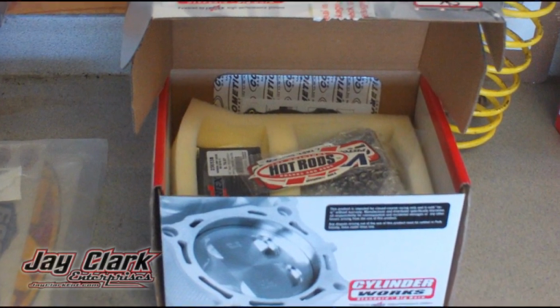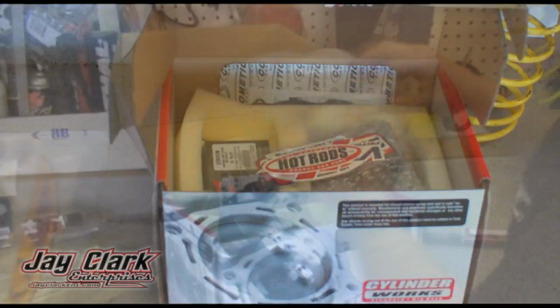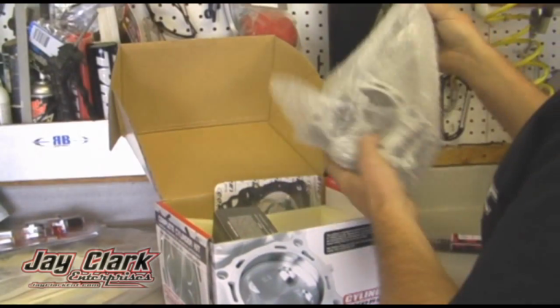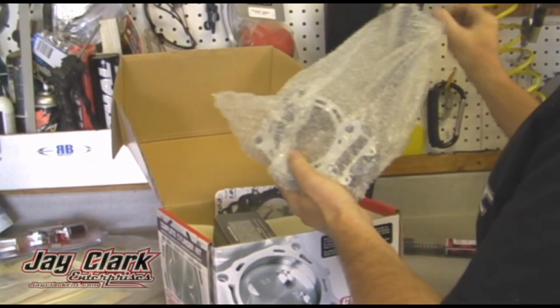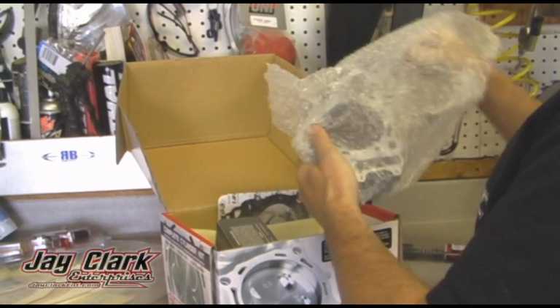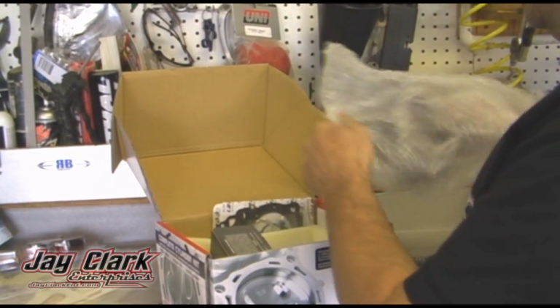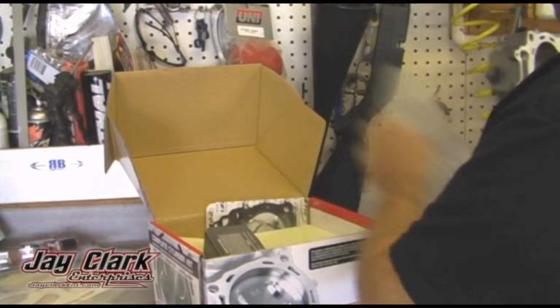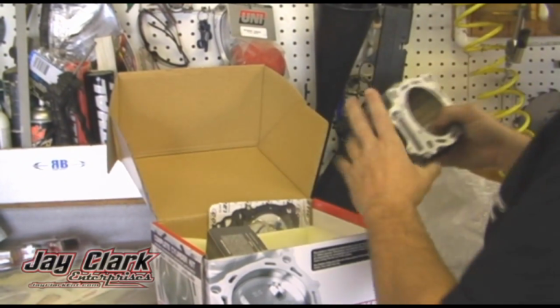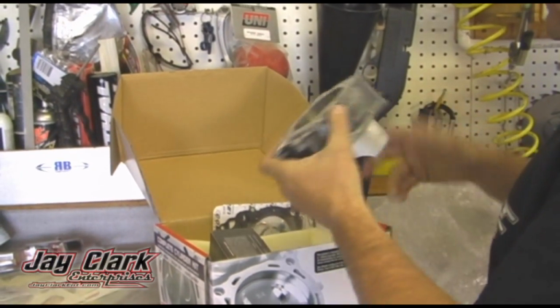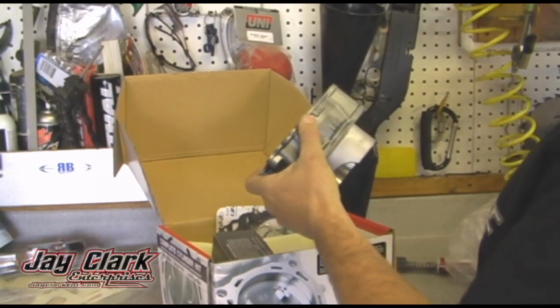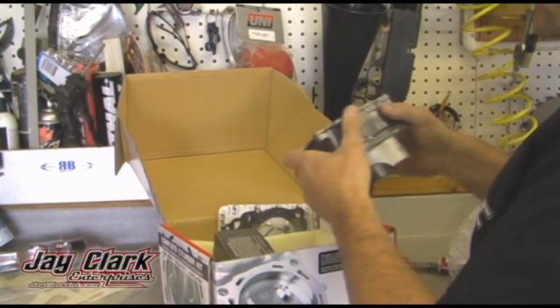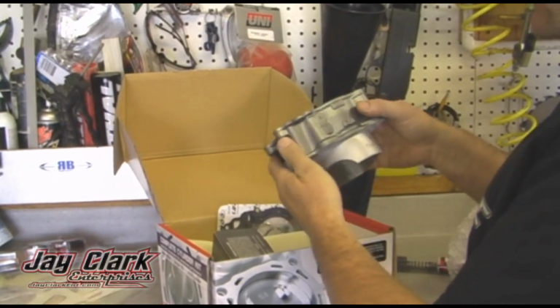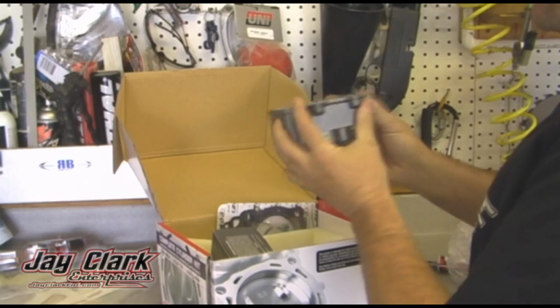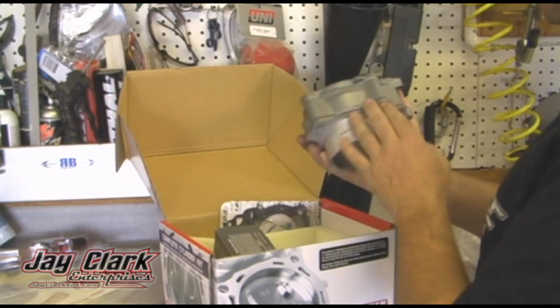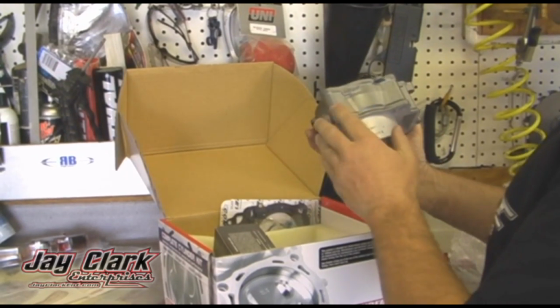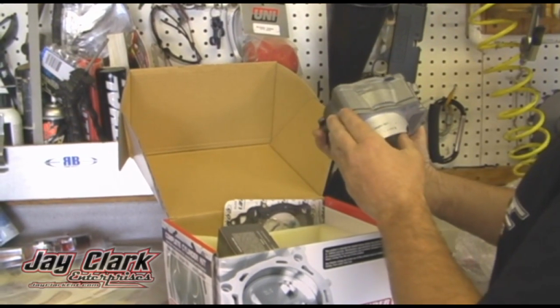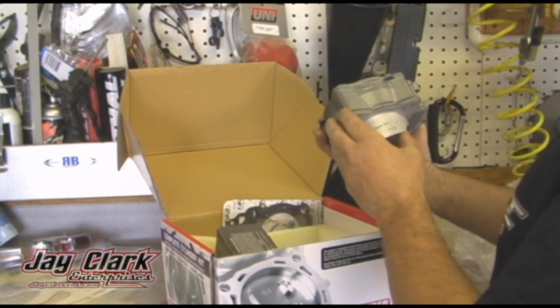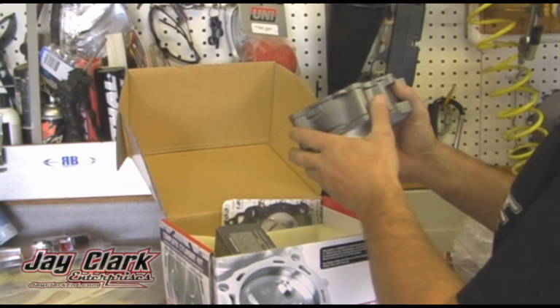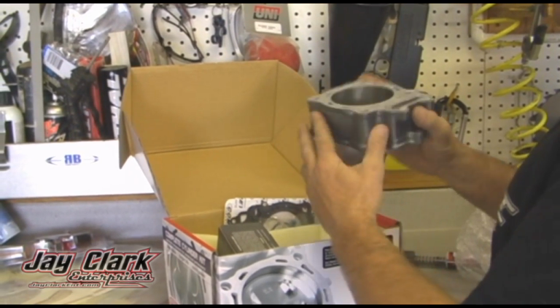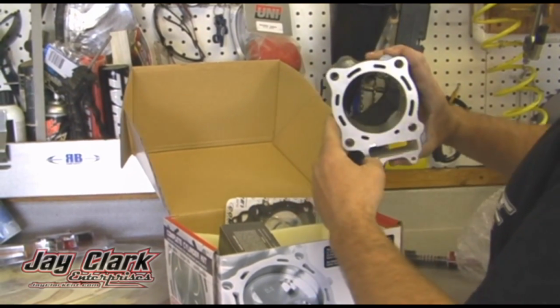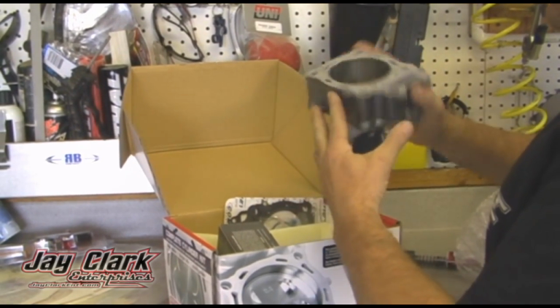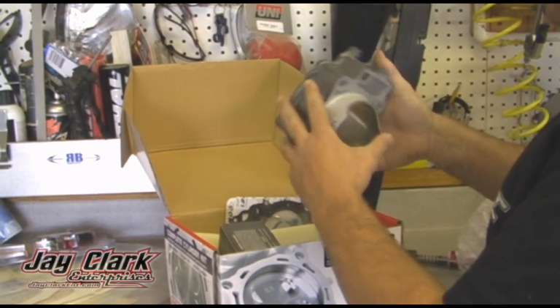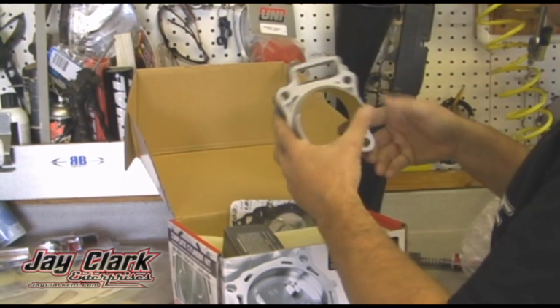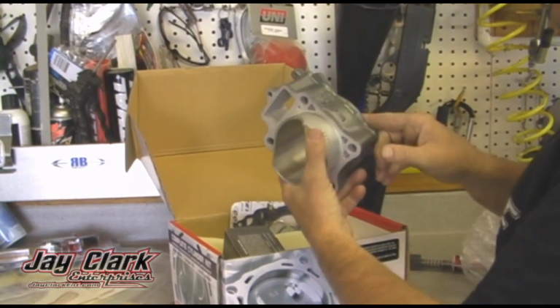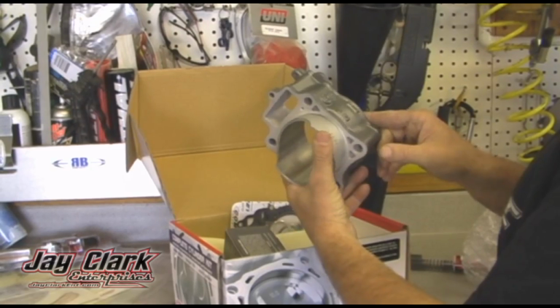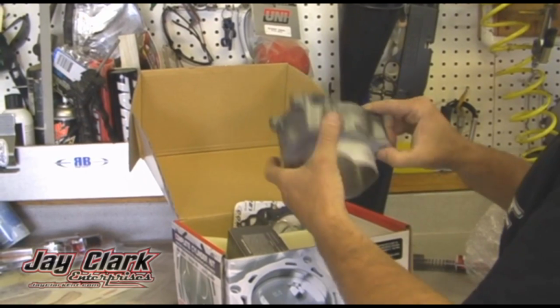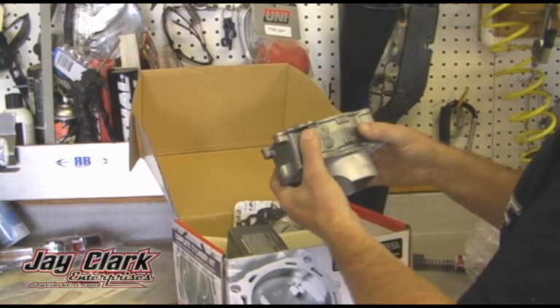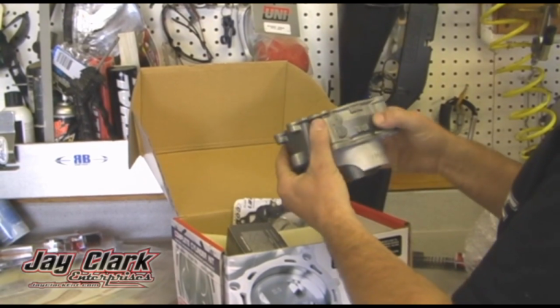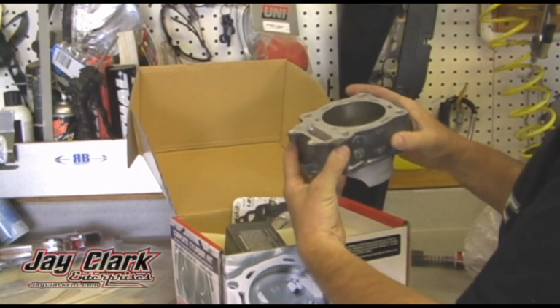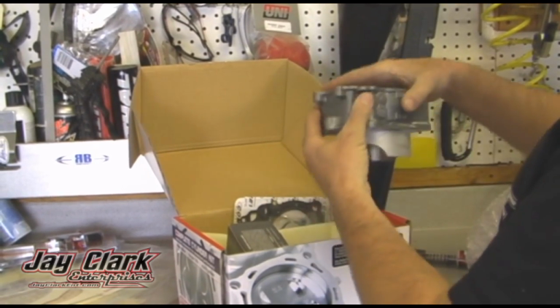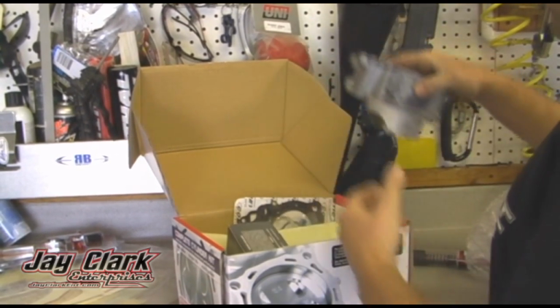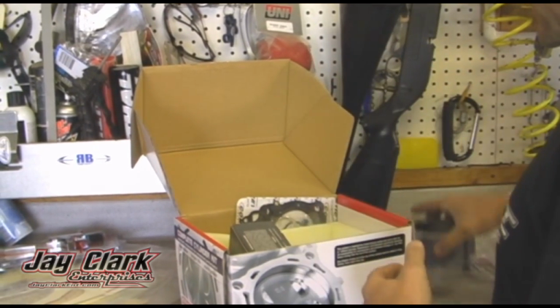Get the kit. First thing you'll see is you've got a full cylinder. Looks just like the stock cylinder. All Nicosil aluminum. Looks pretty cool. So you've got the whole cylinder there.